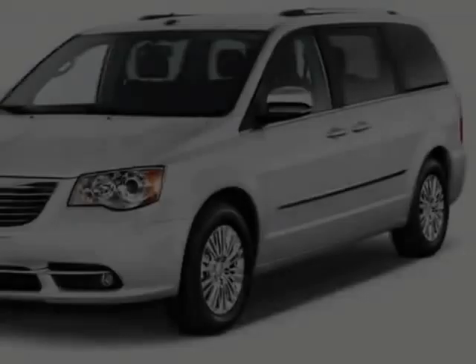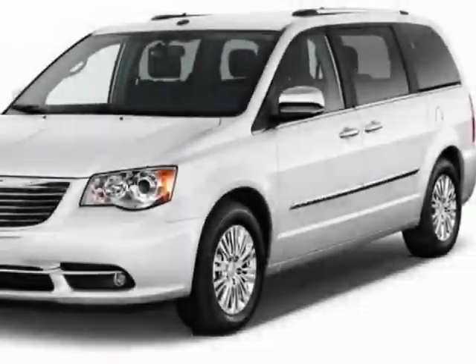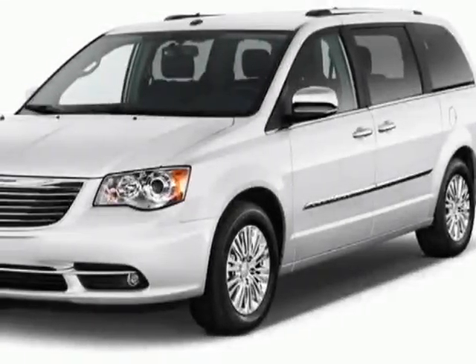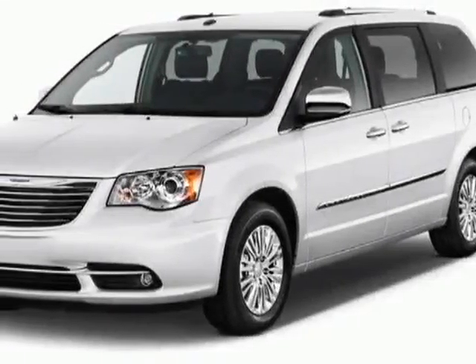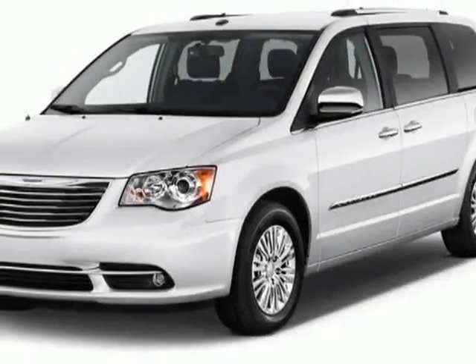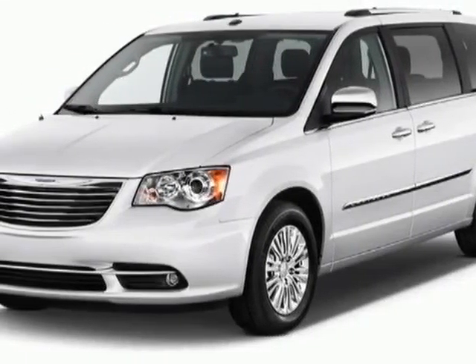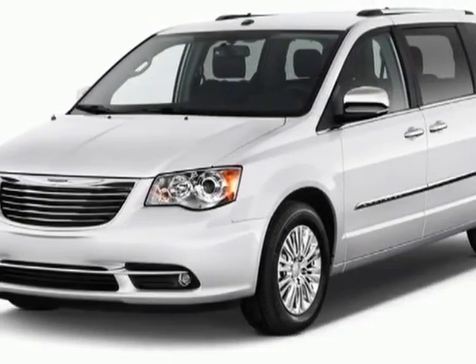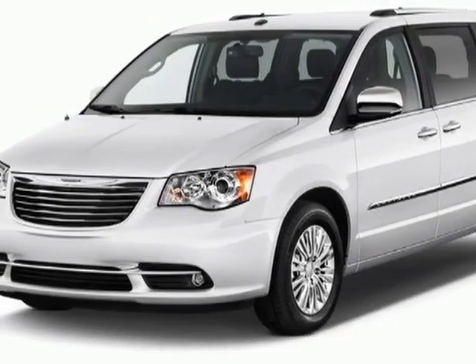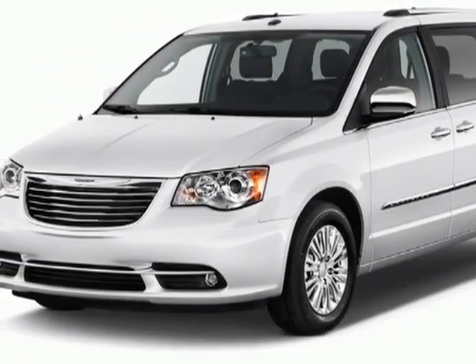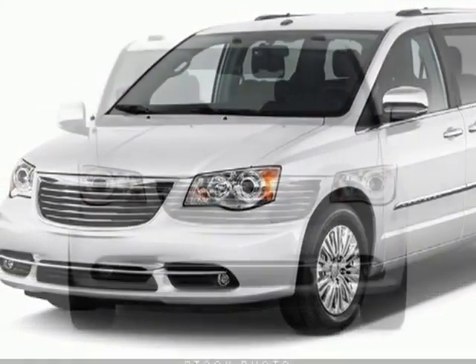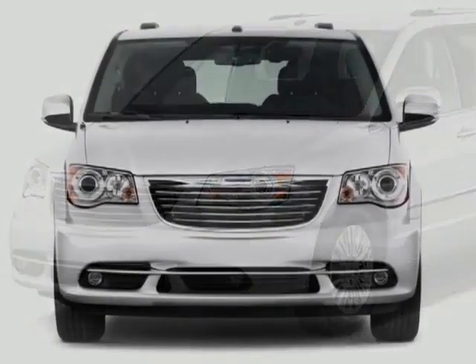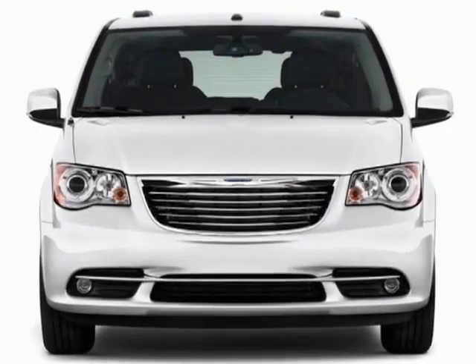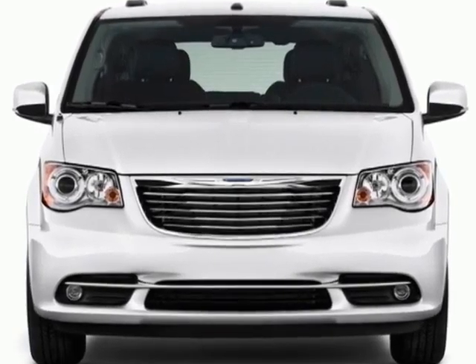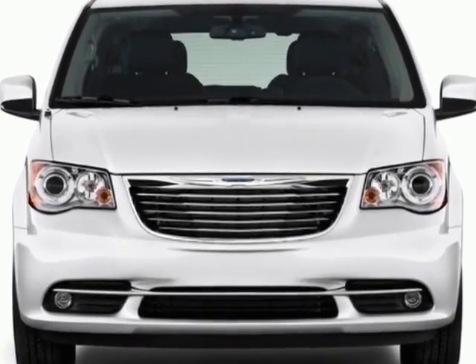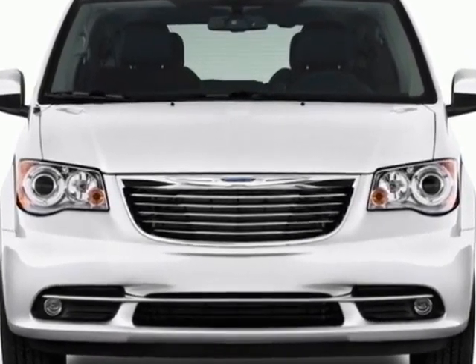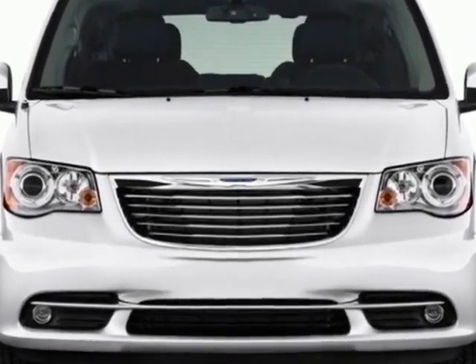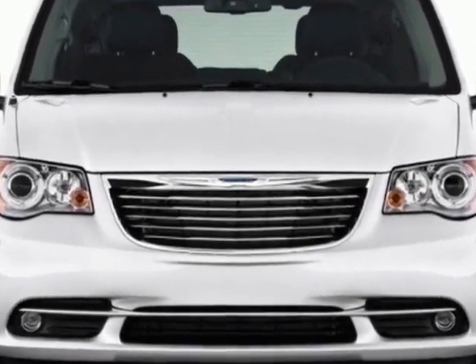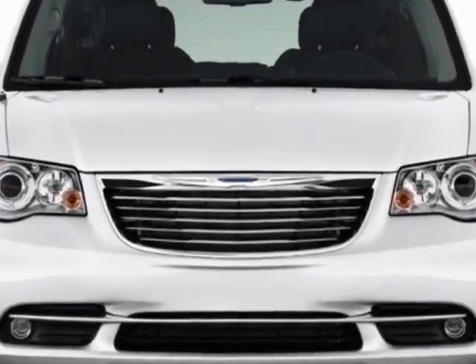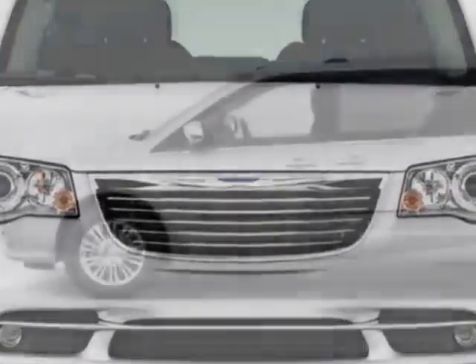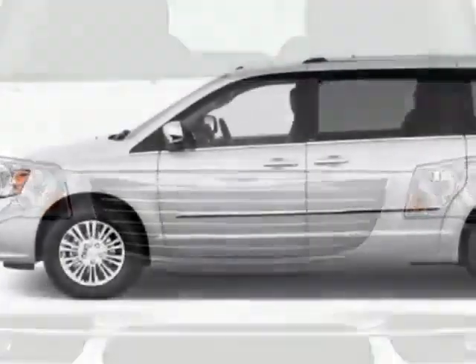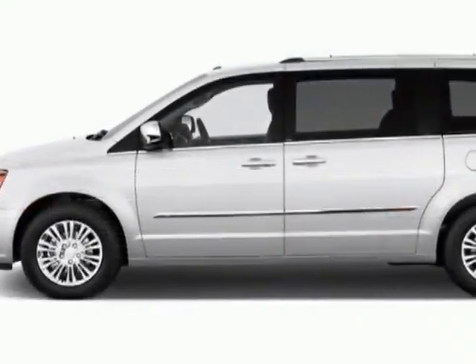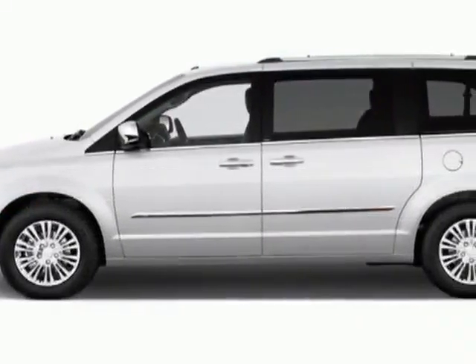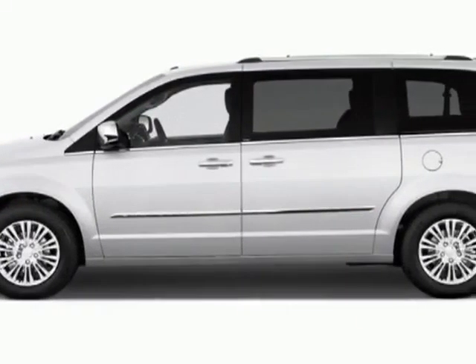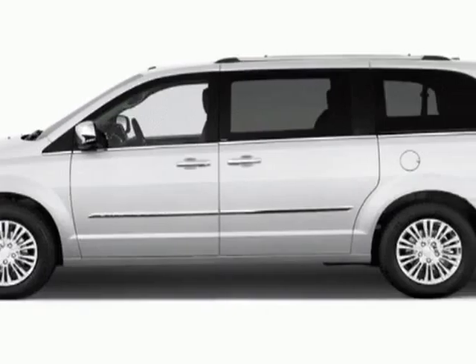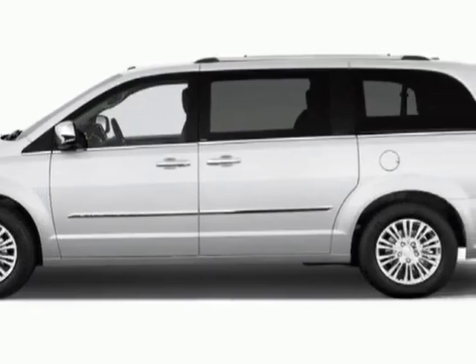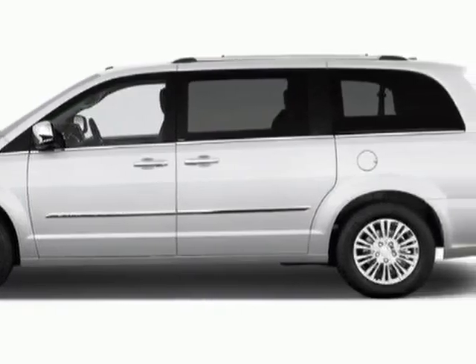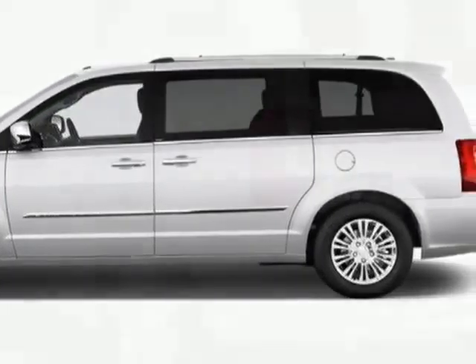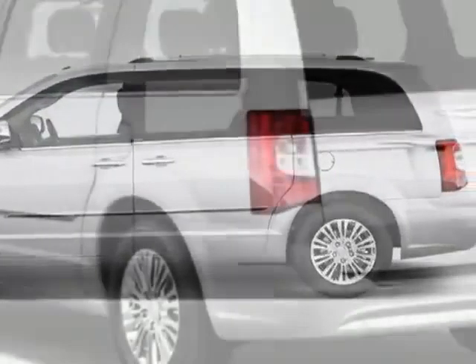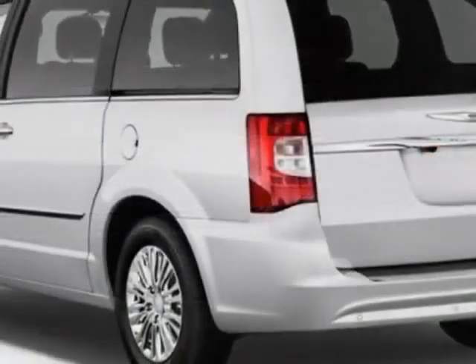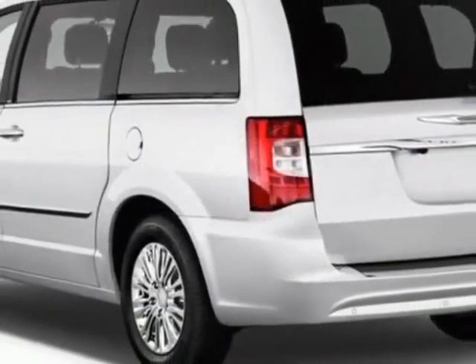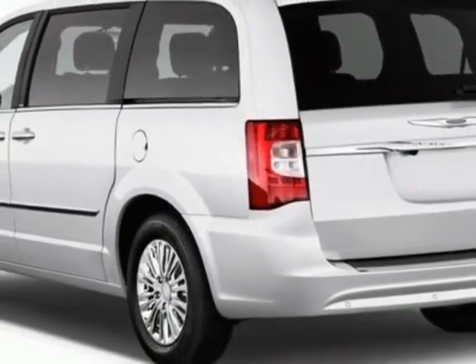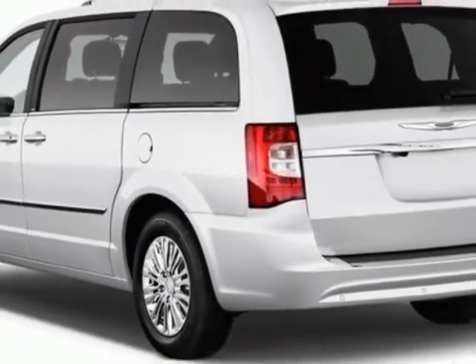Take a look at this 2013 Chrysler Town & Country. Carfax has certified this Town and Country as having one owner. This Town and Country has just under 28,000 miles. This vehicle has a limited warranty.